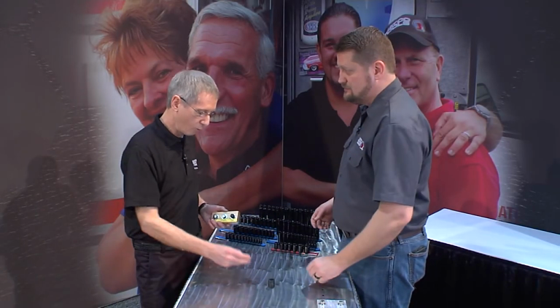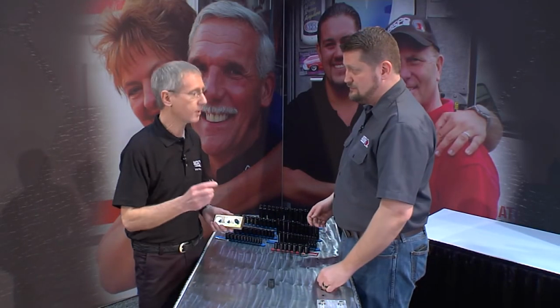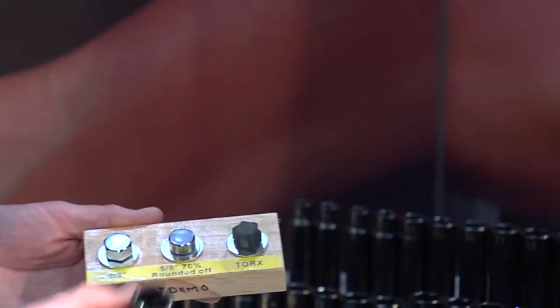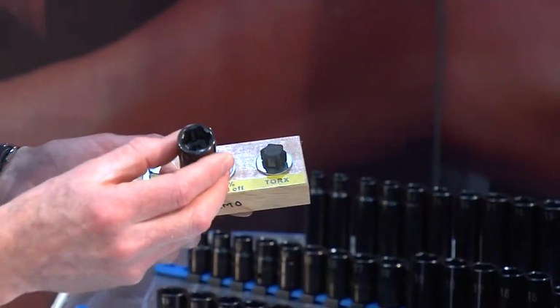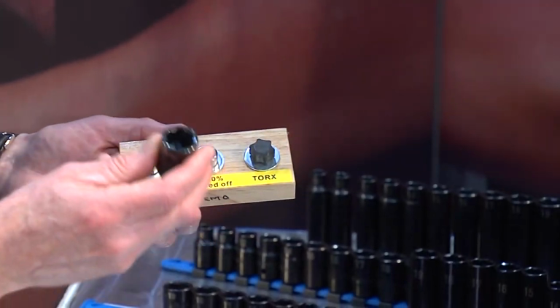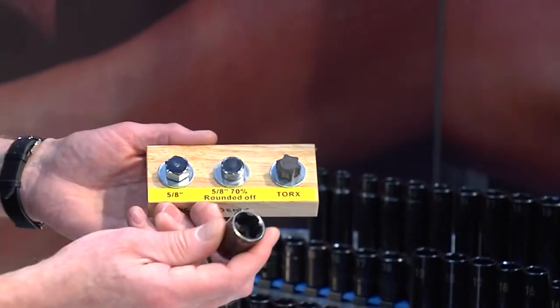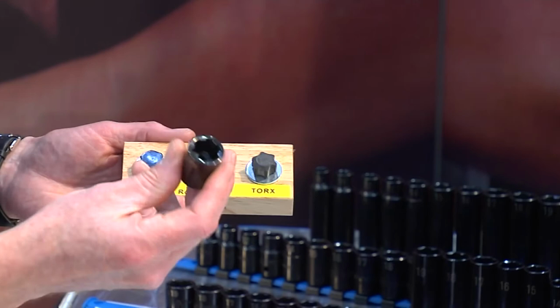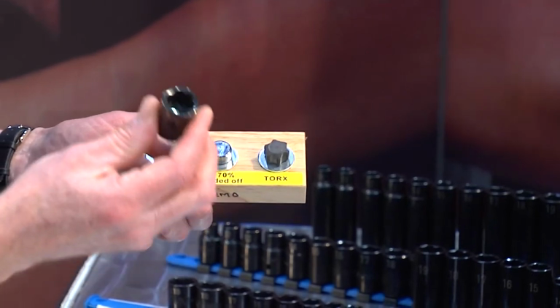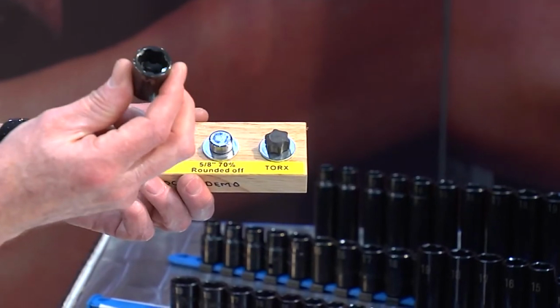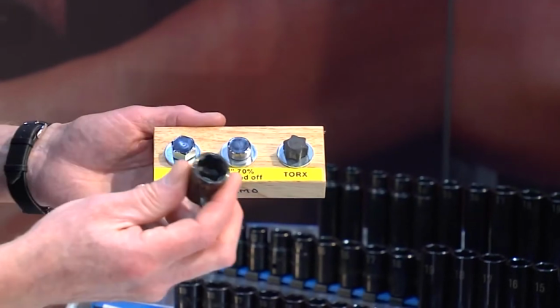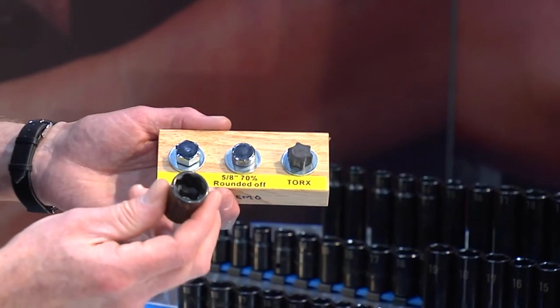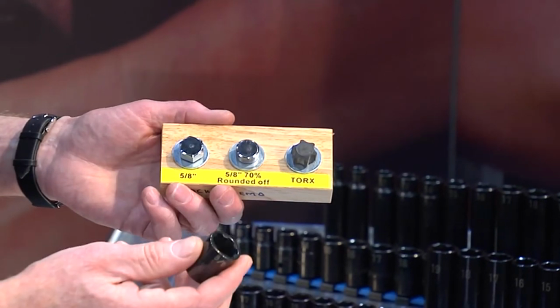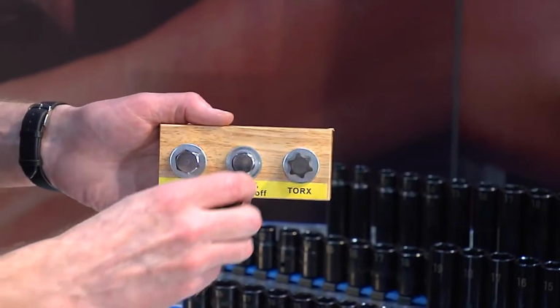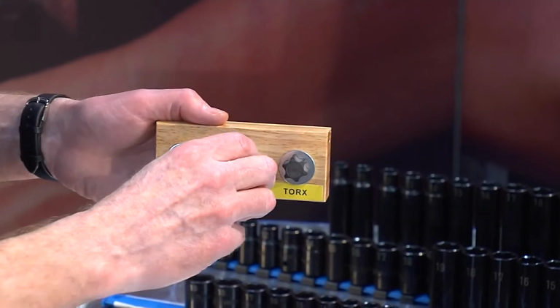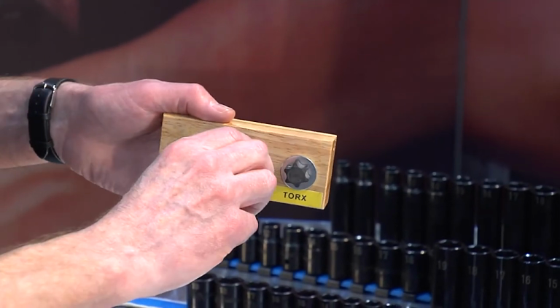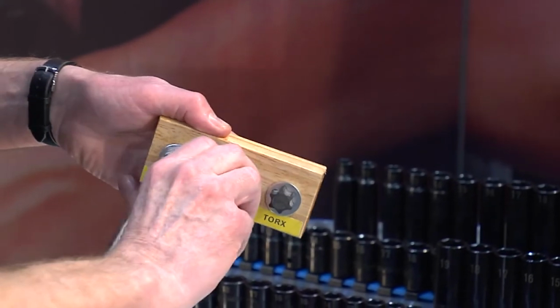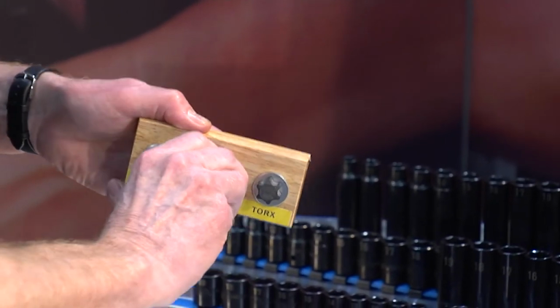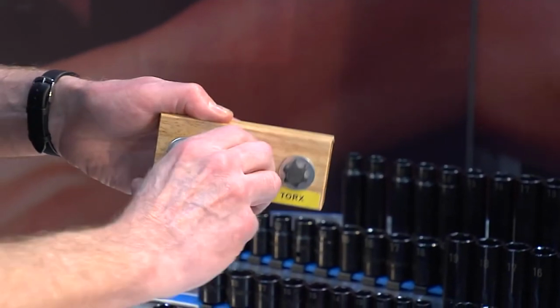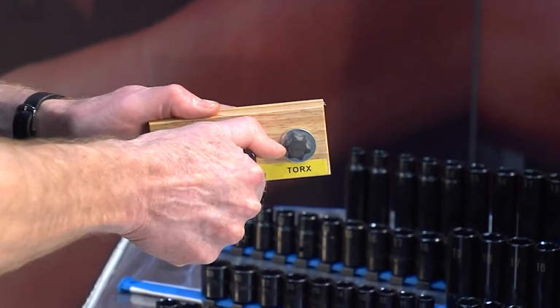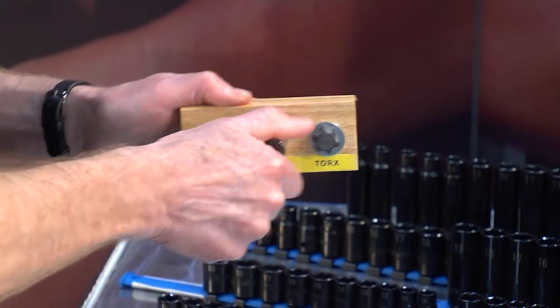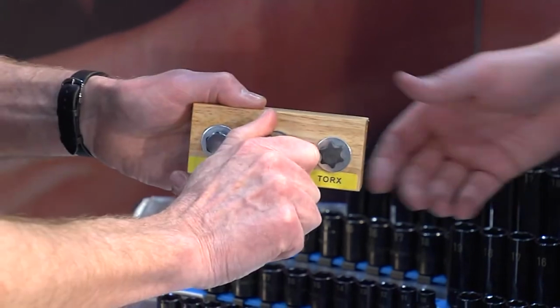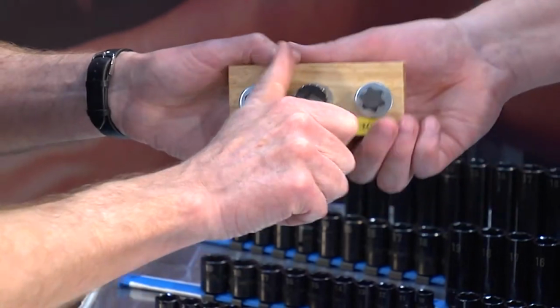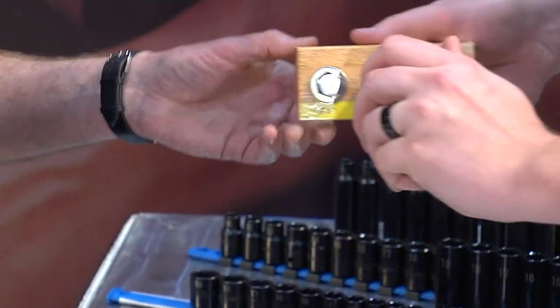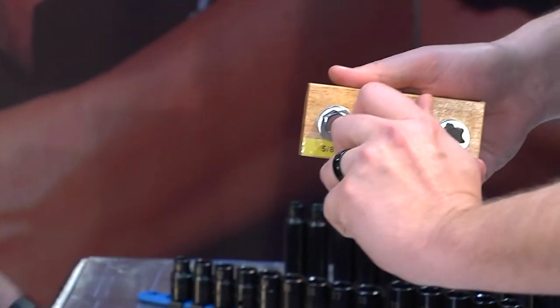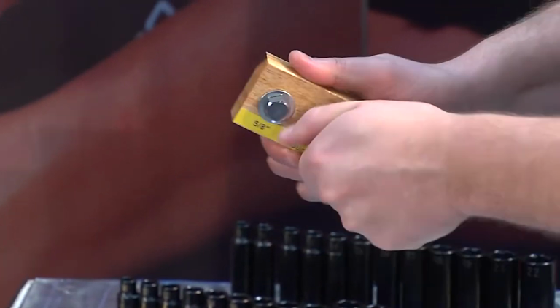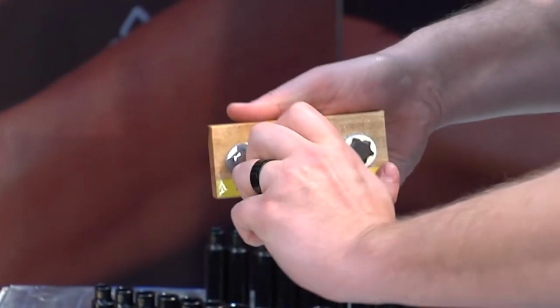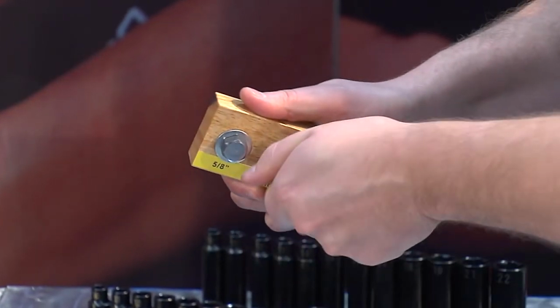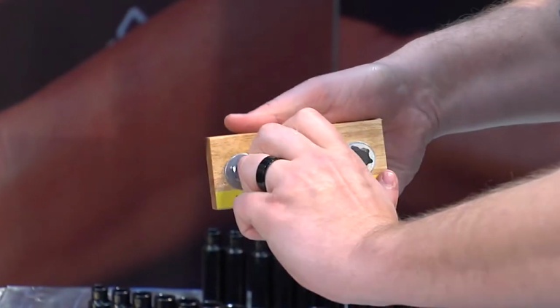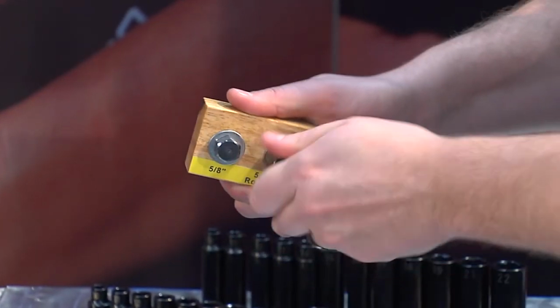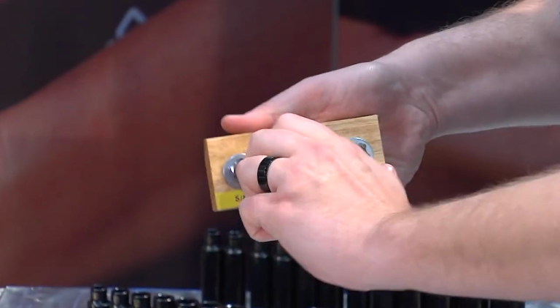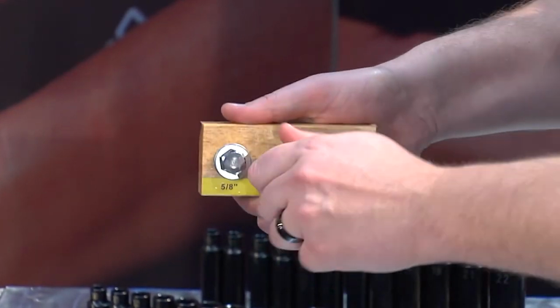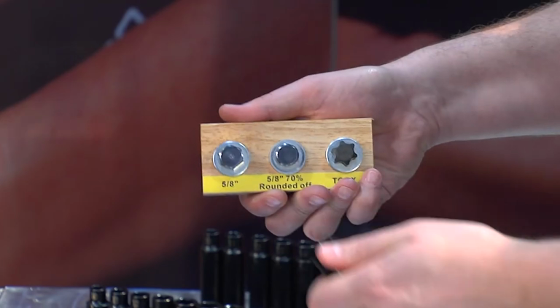With Matco's new Pro Non-Slip series, it will grip a fastener even in this condition. Let me try that out. Definitely loosening and tightening, totally gripping — but I'm doing this manually.